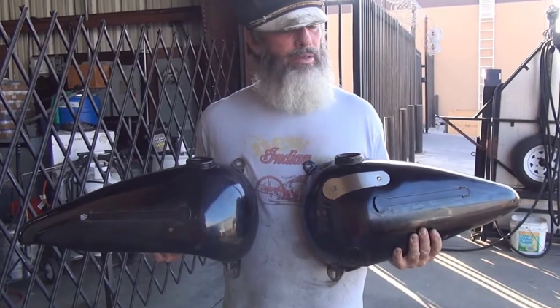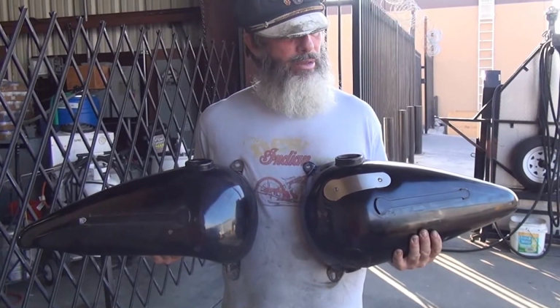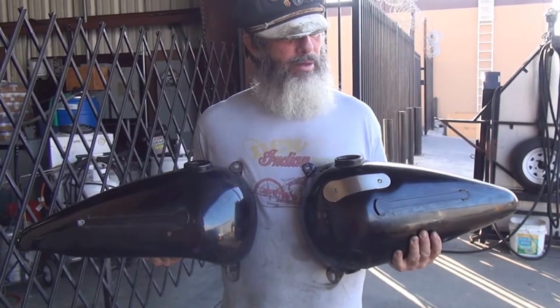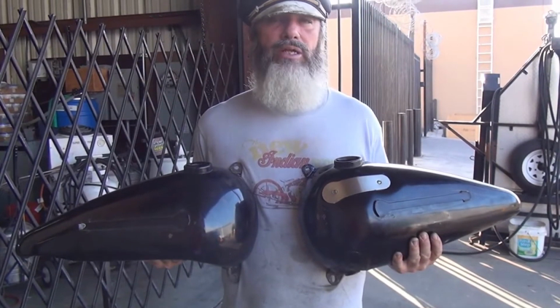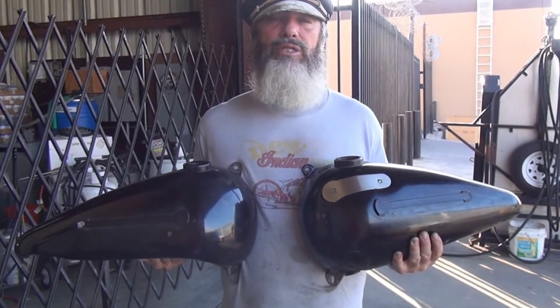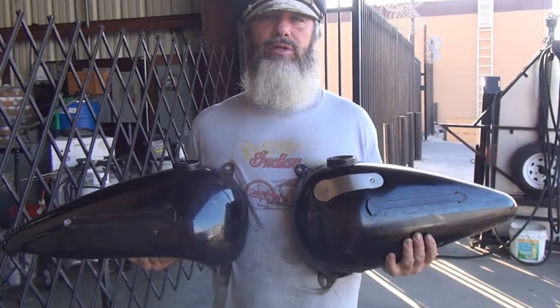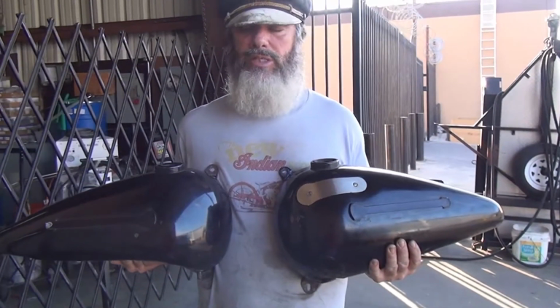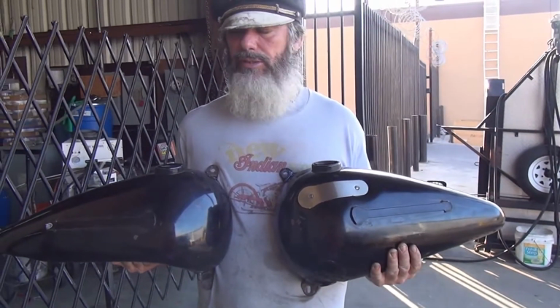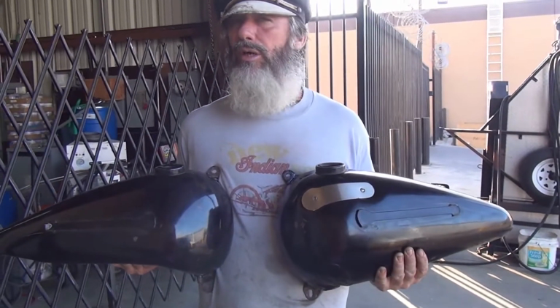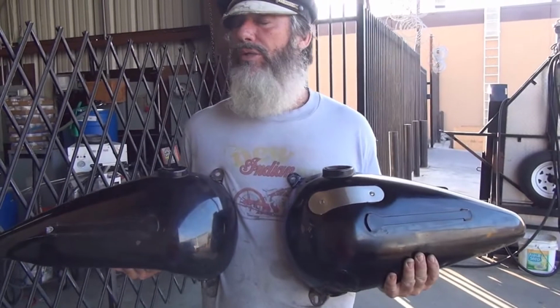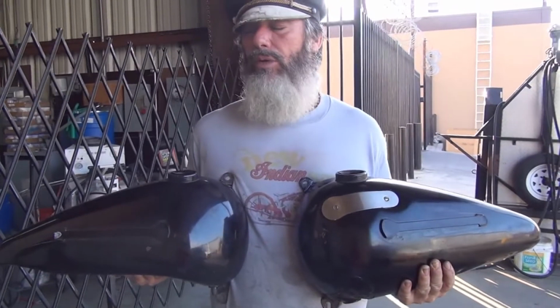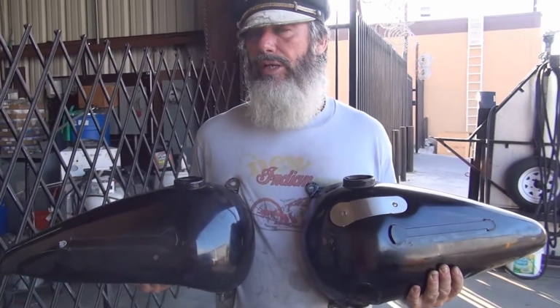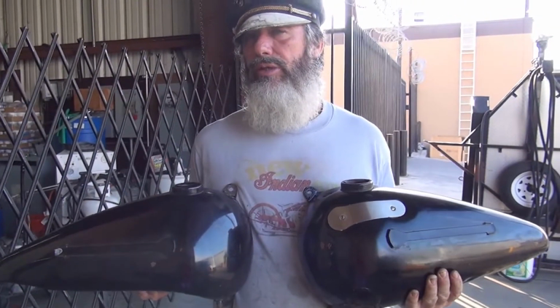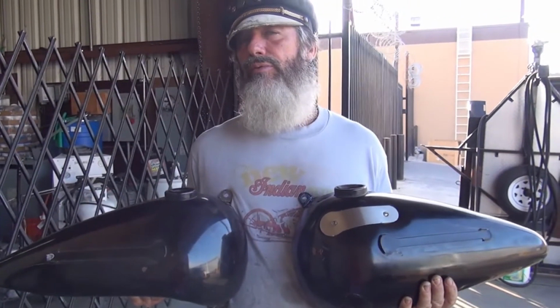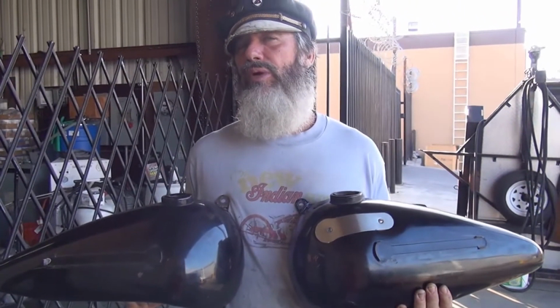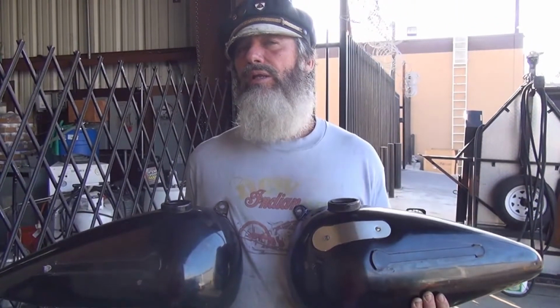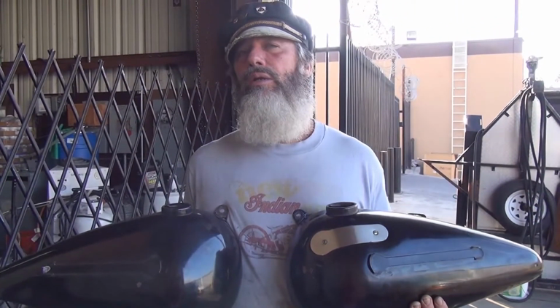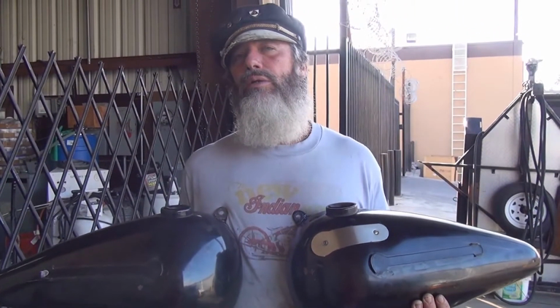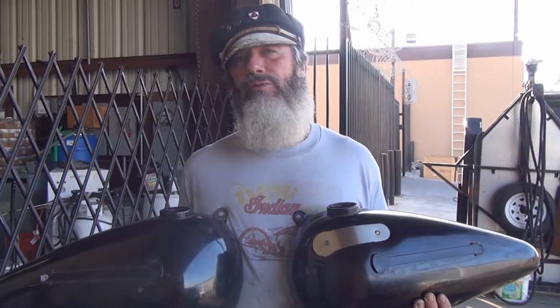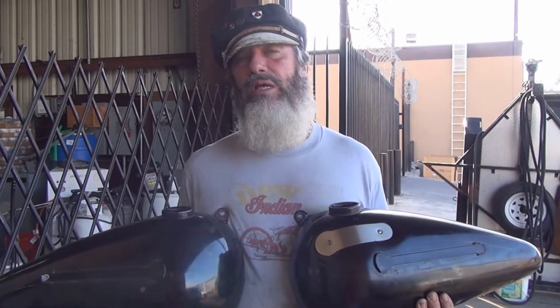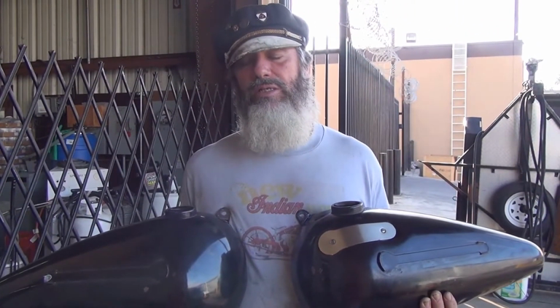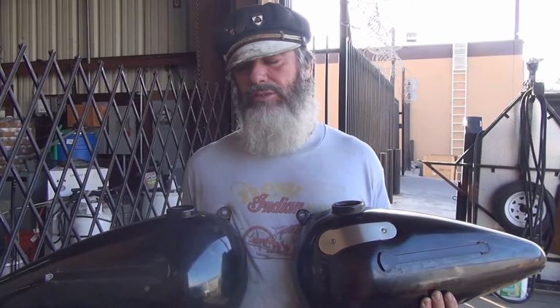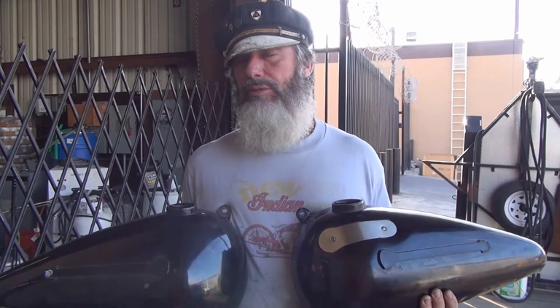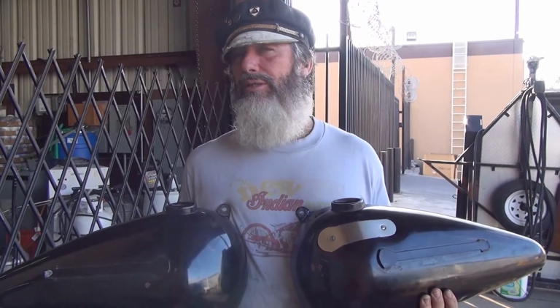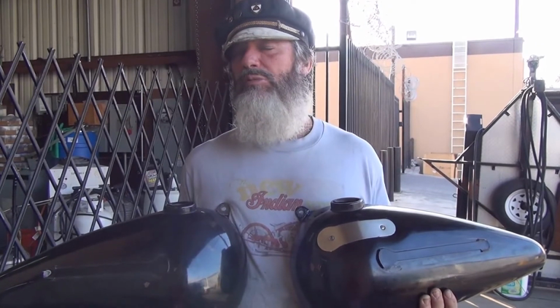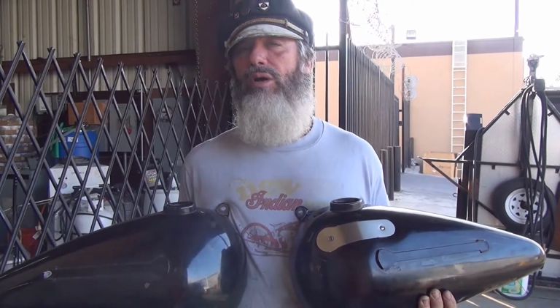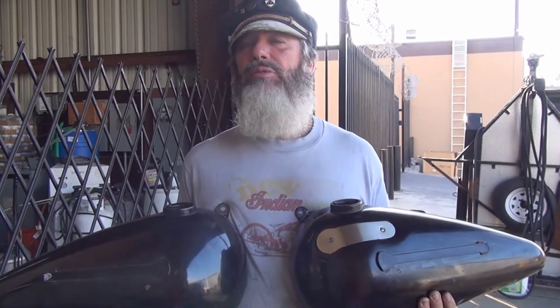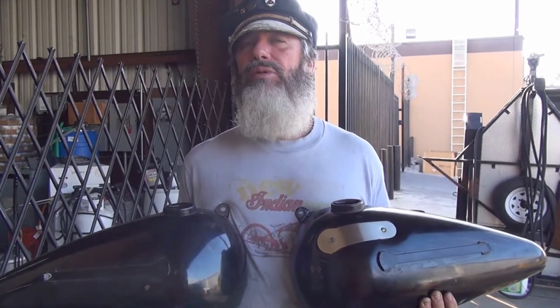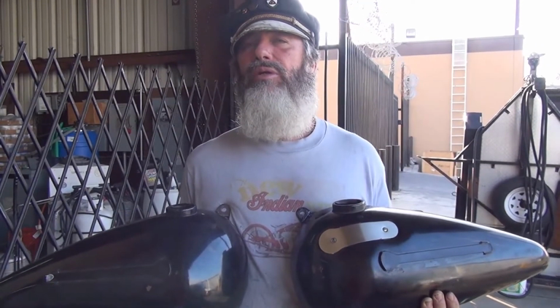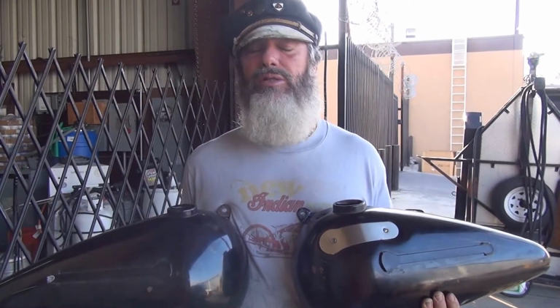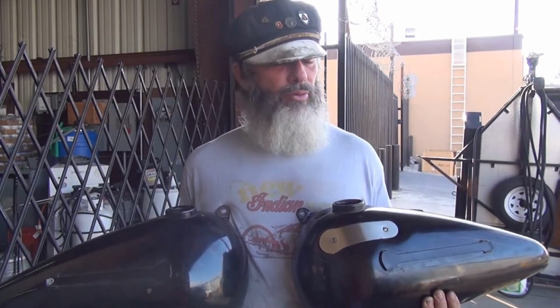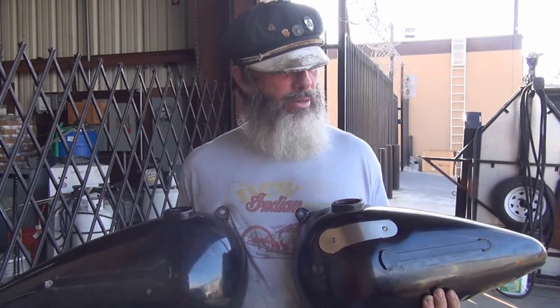These are a pair of 1947 knuckle tanks. They are one-year-only tanks, different from the '48 to '50 panhead tanks. They take the same speedball emblems, but they are different underneath because they are for the knucklehead.